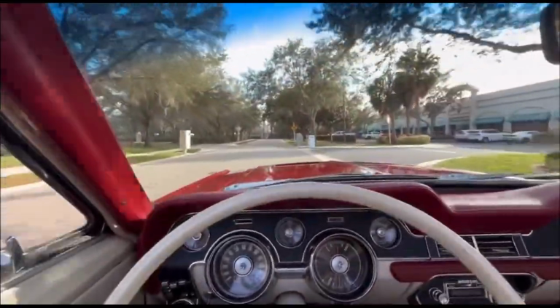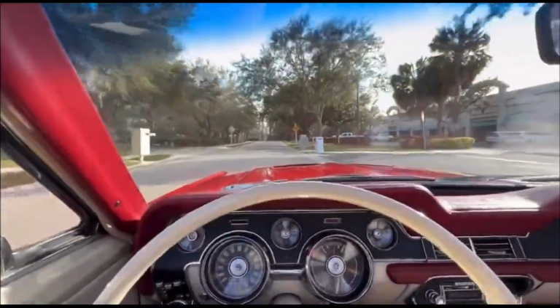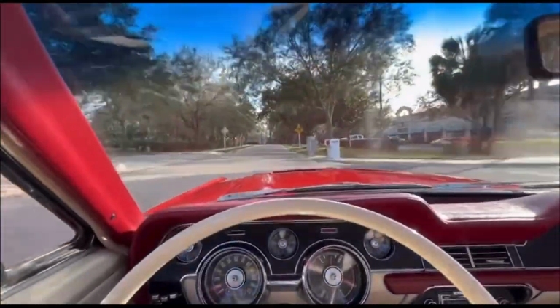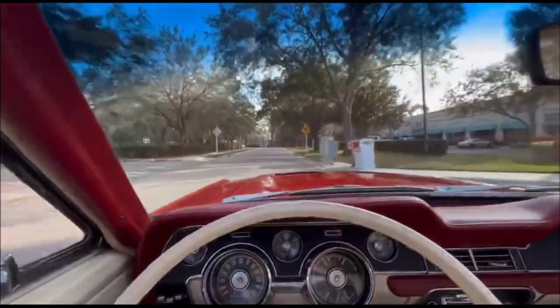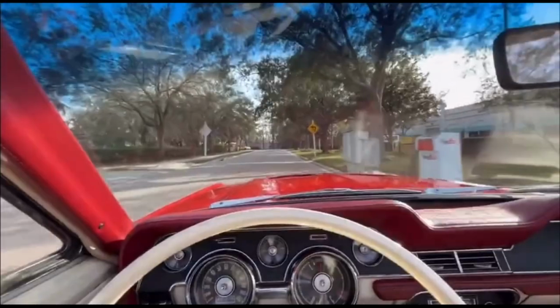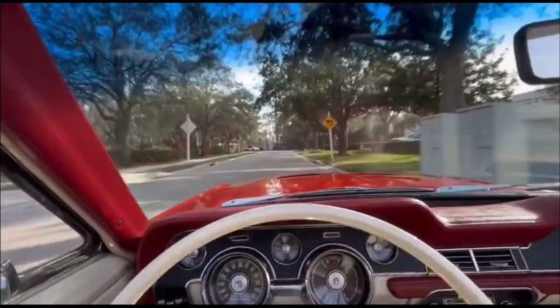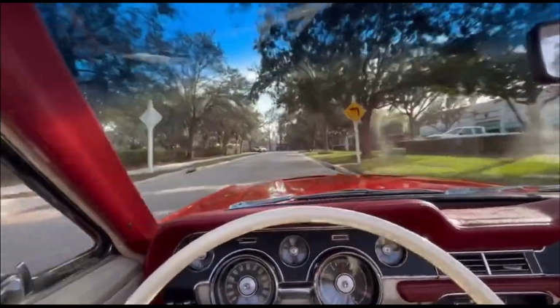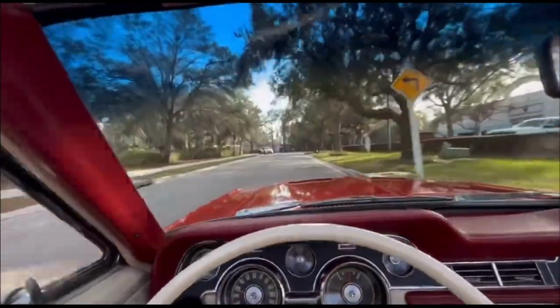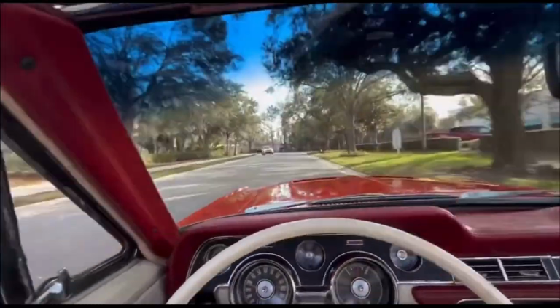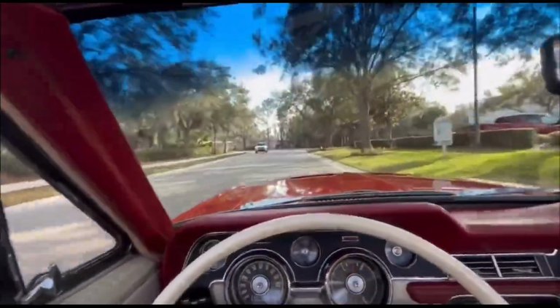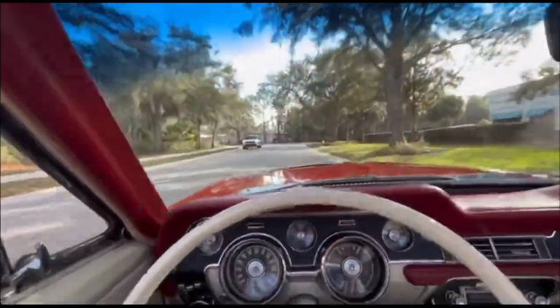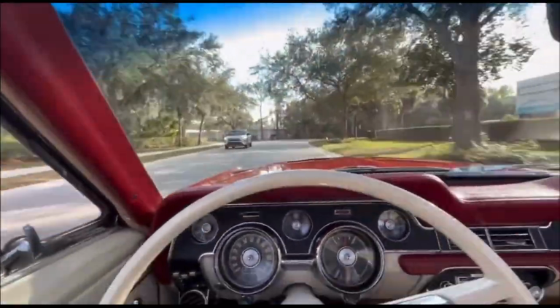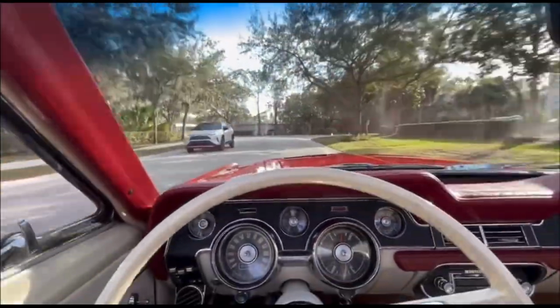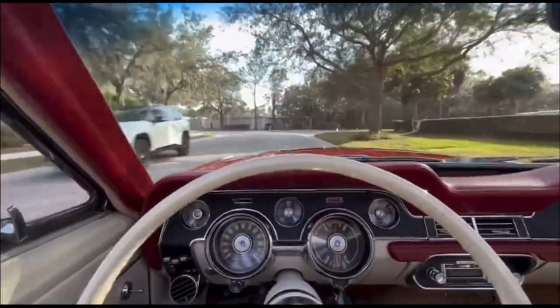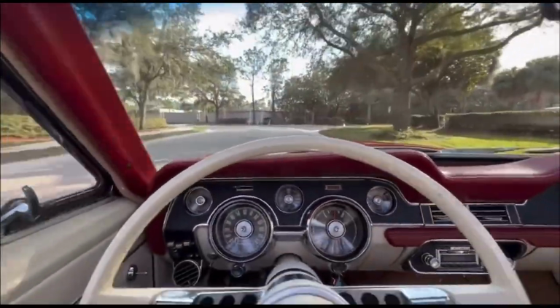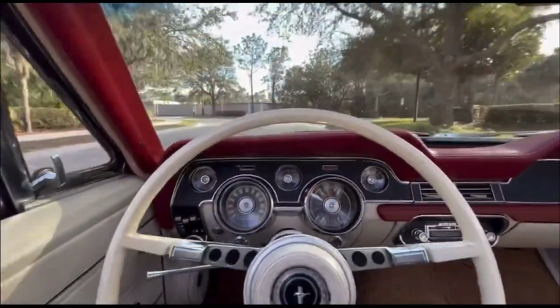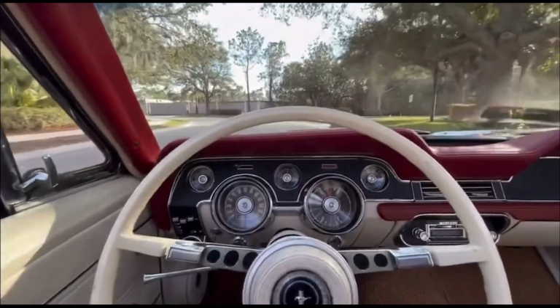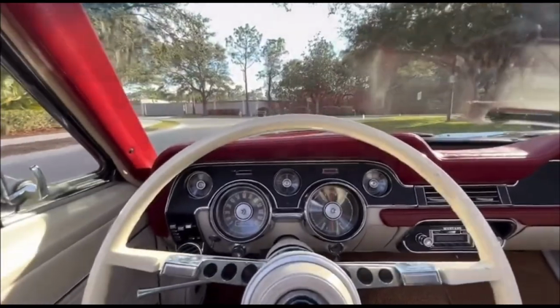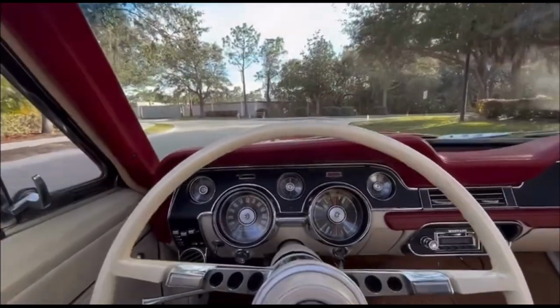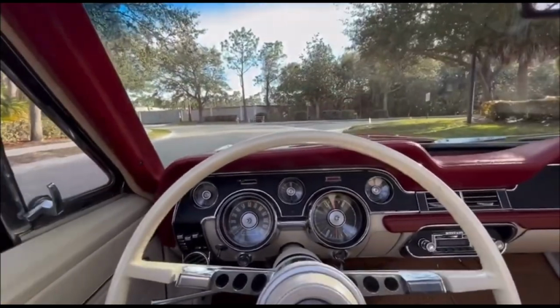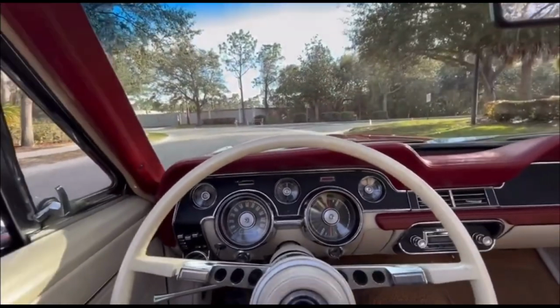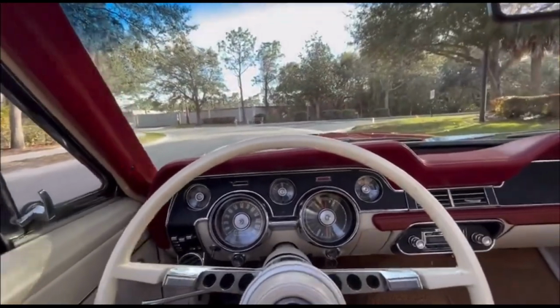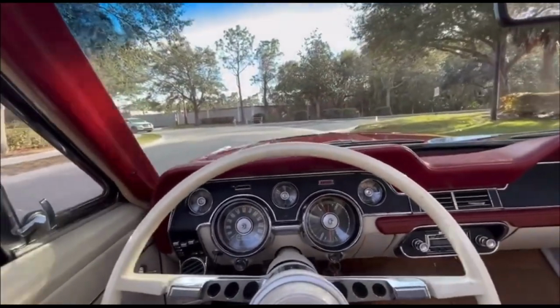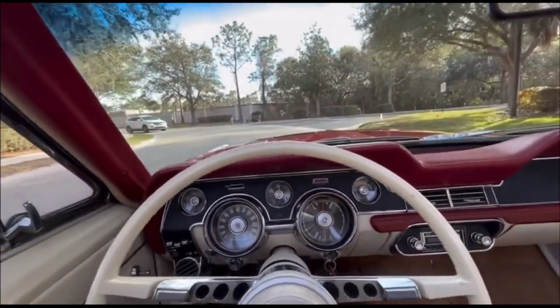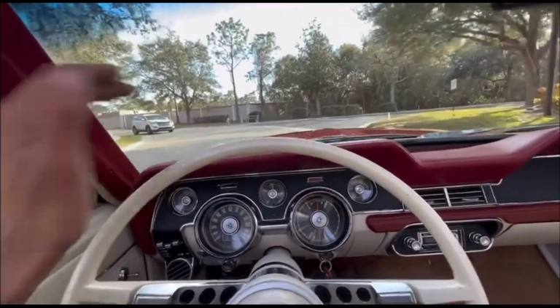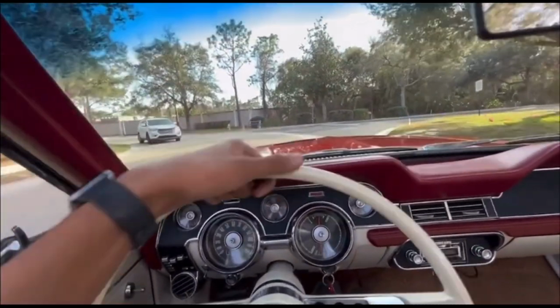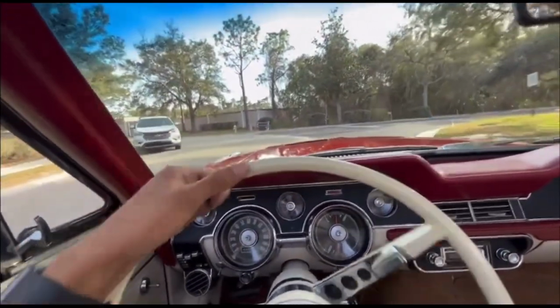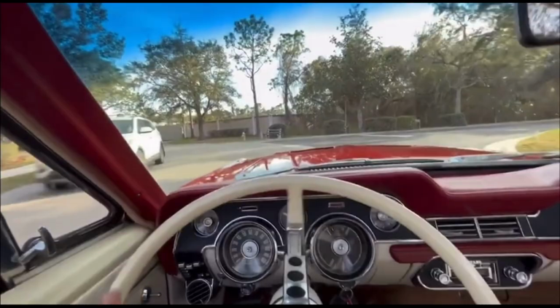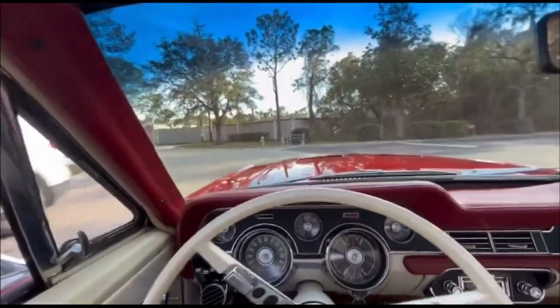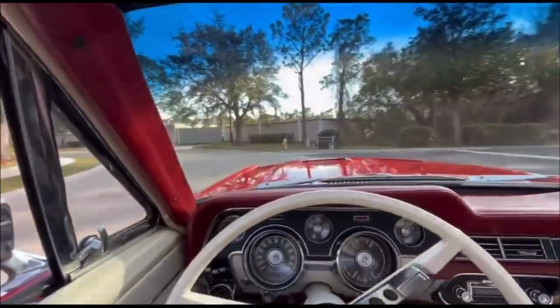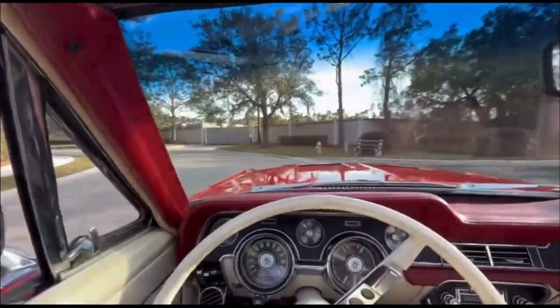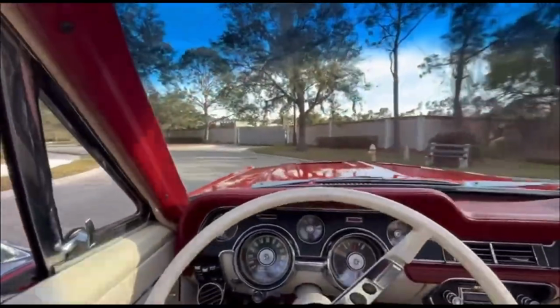More importantly, you can tell by the VIN number. This one's got very nice power steering and power brakes — we'll demonstrate that for you. It does not have power windows, but it does have a nice power top, which is what a lot of people like.